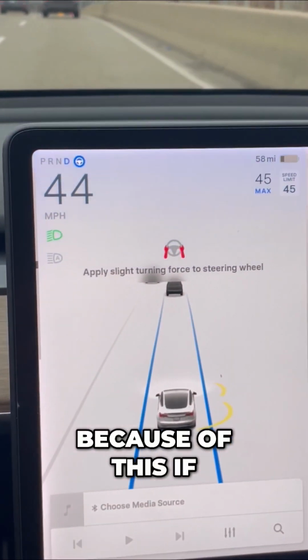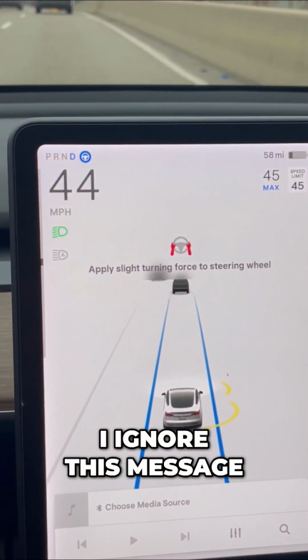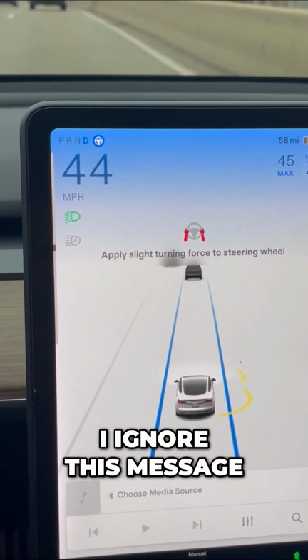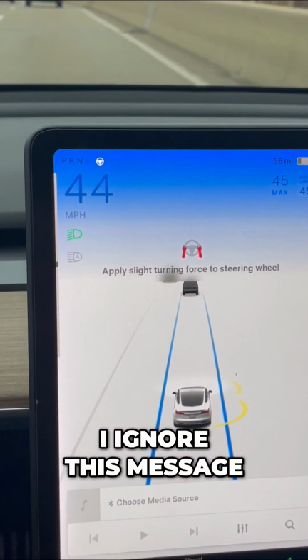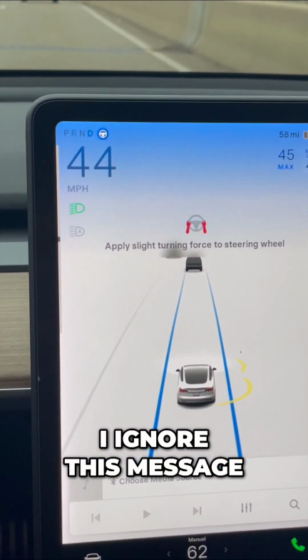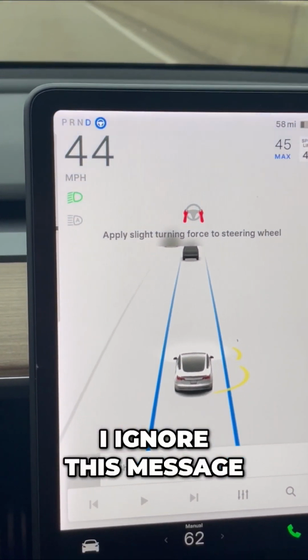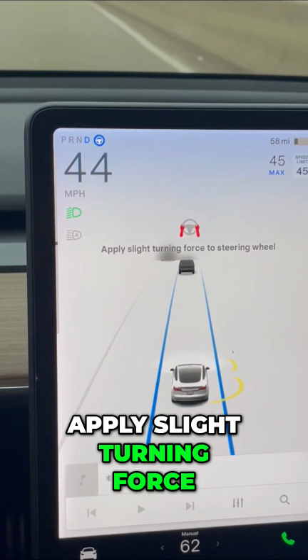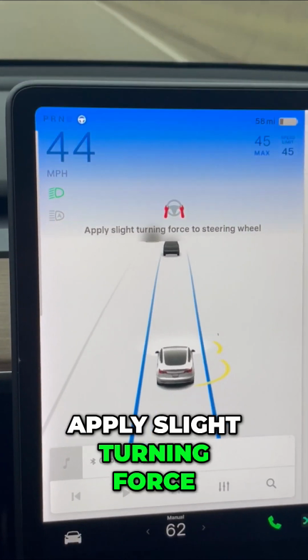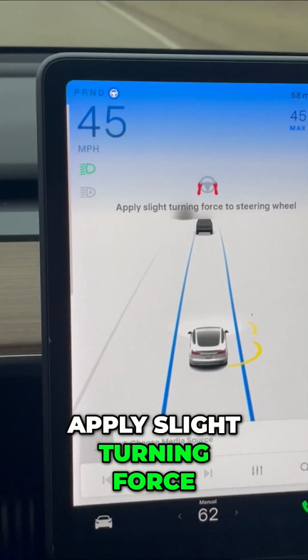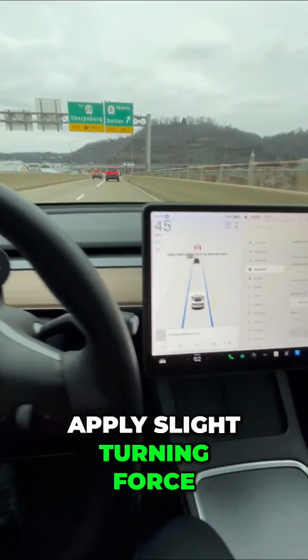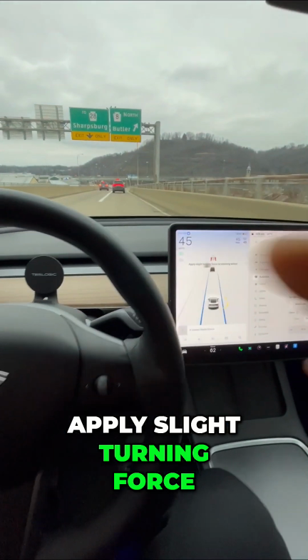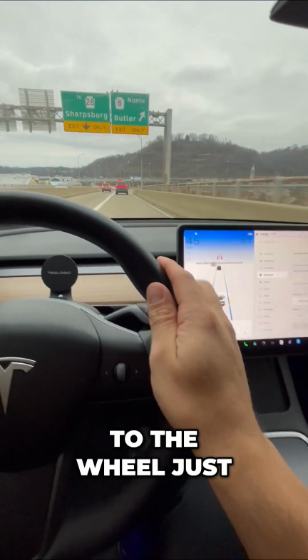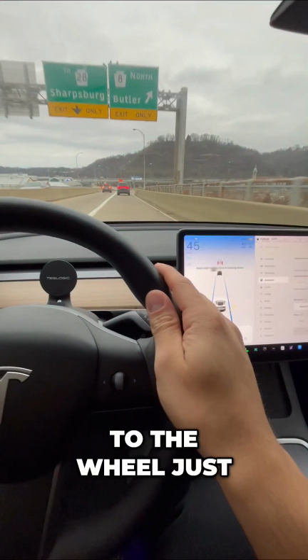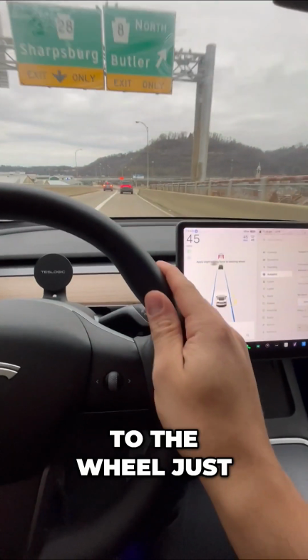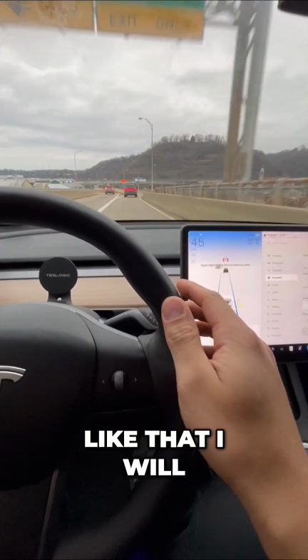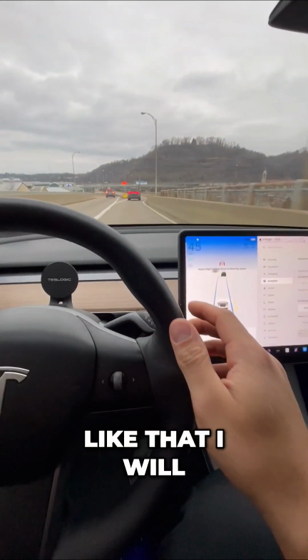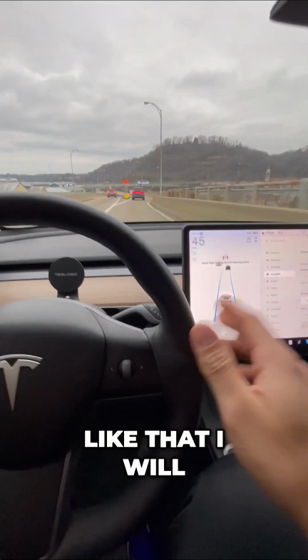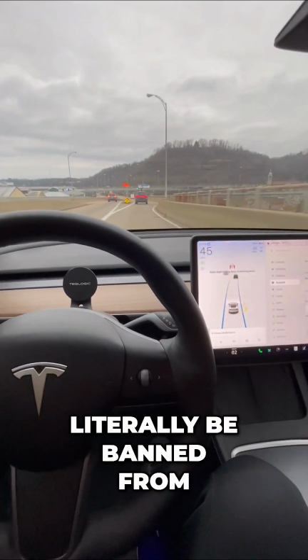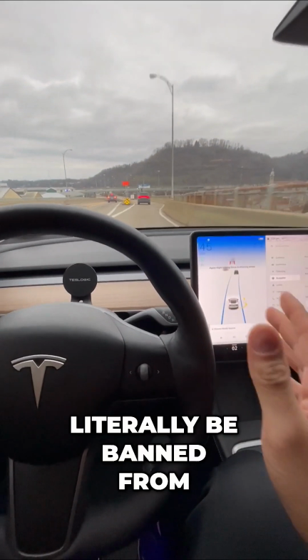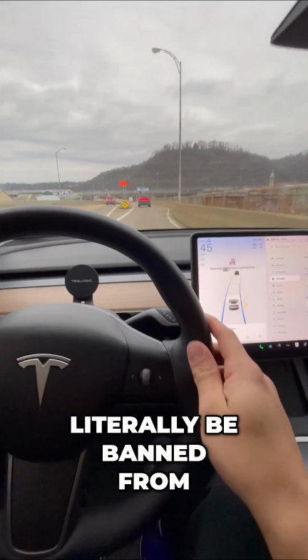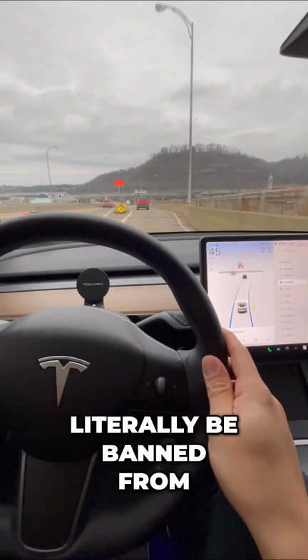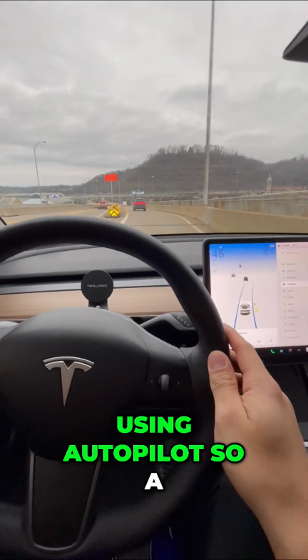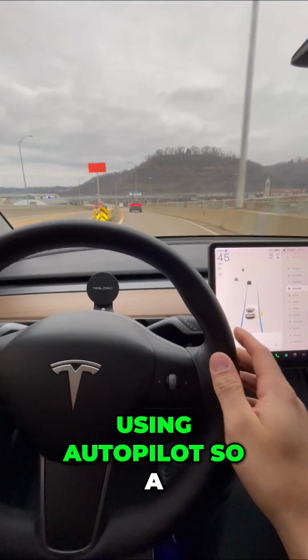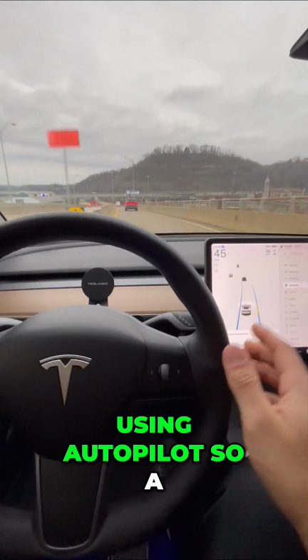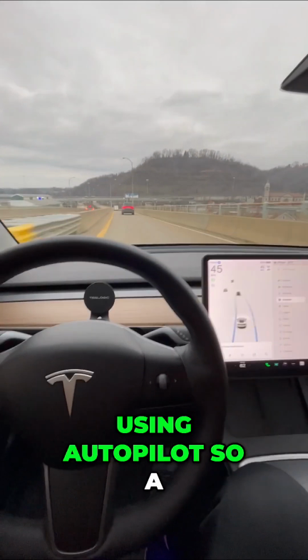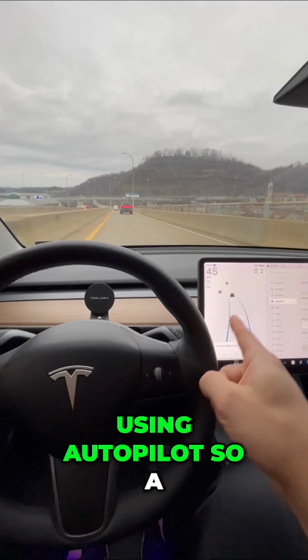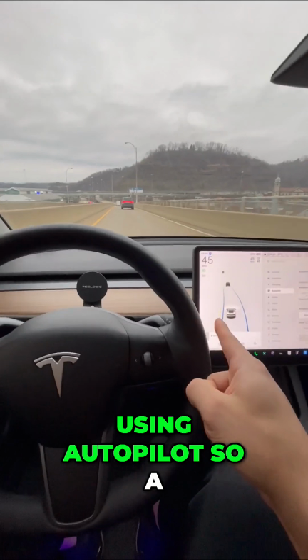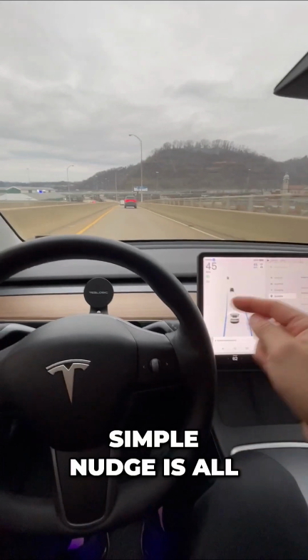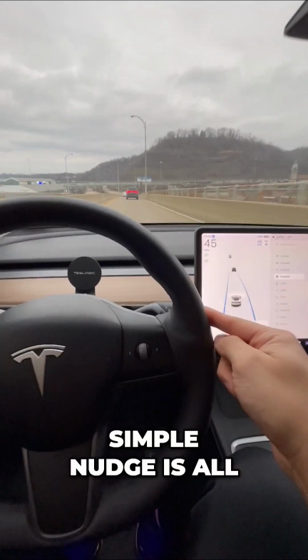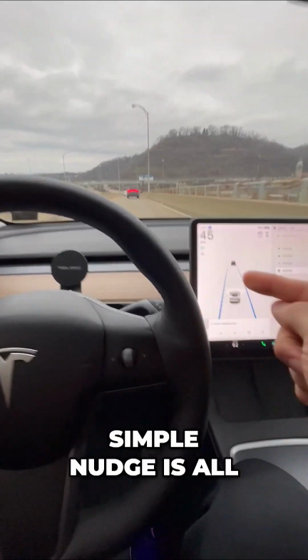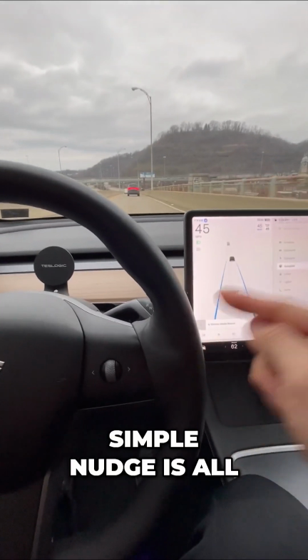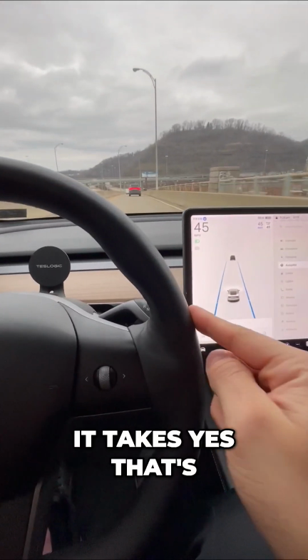If I ignore this message and apply a slight turning force to the wheel — just like that — I will literally be banned from using autopilot. So a simple nudge is all it takes.